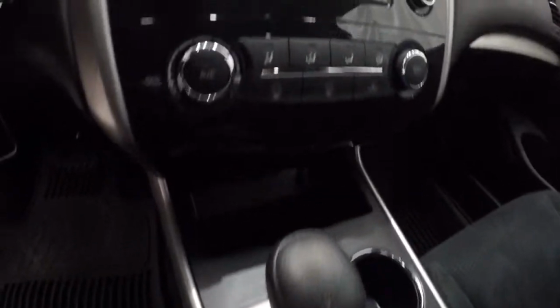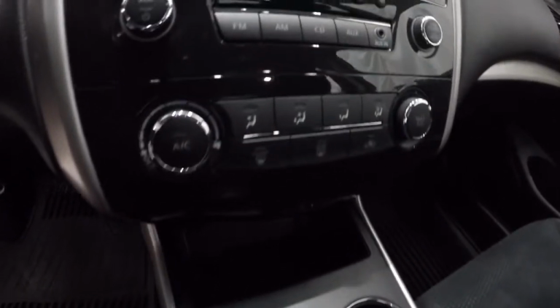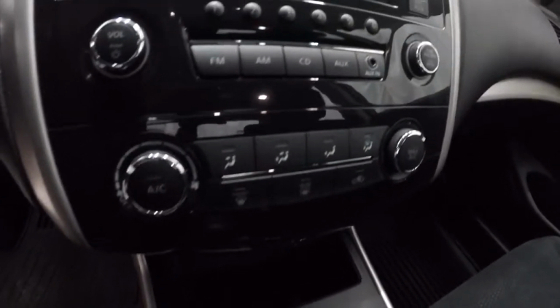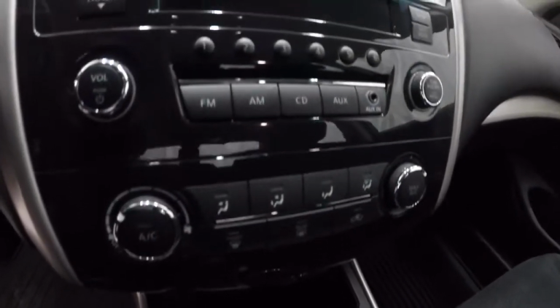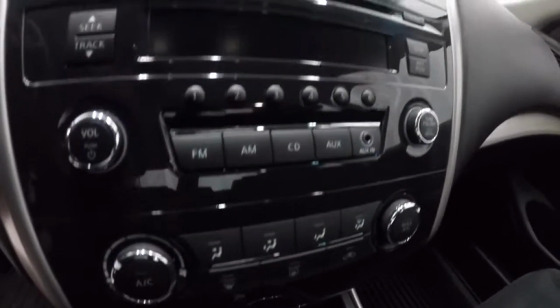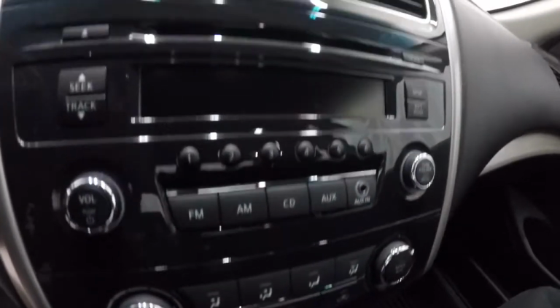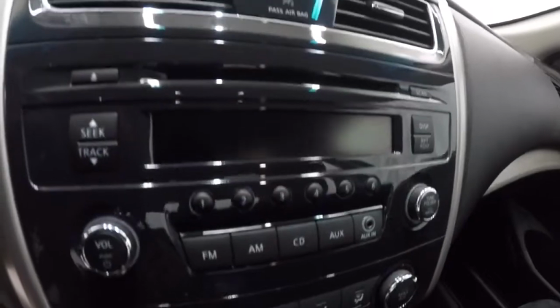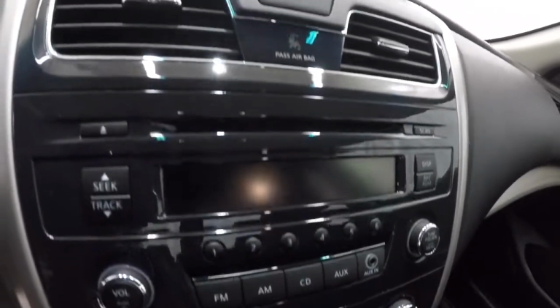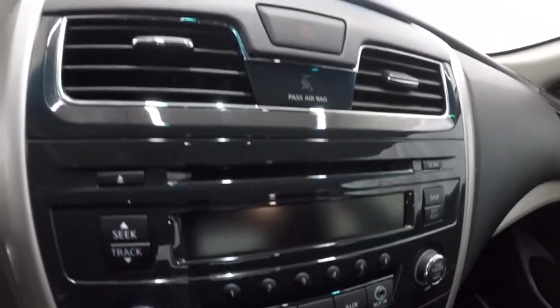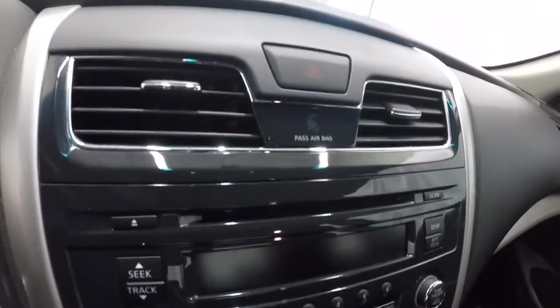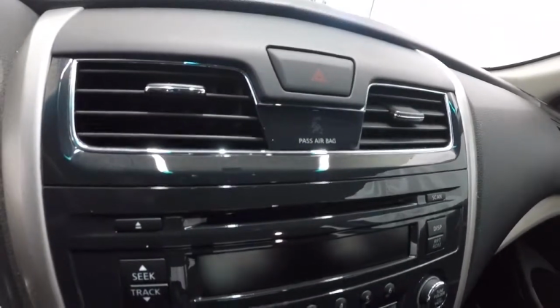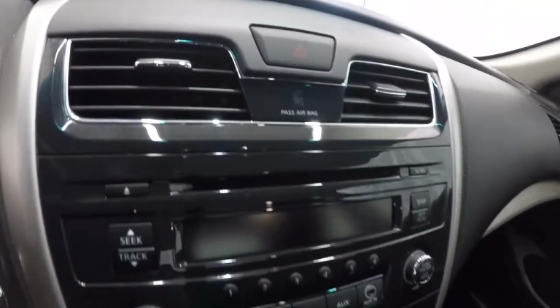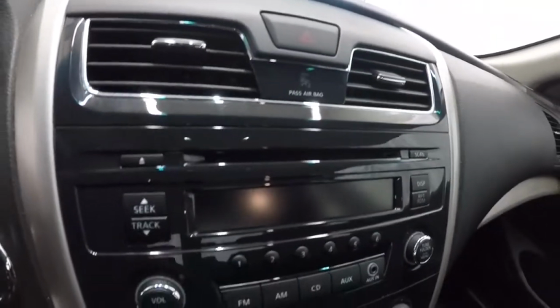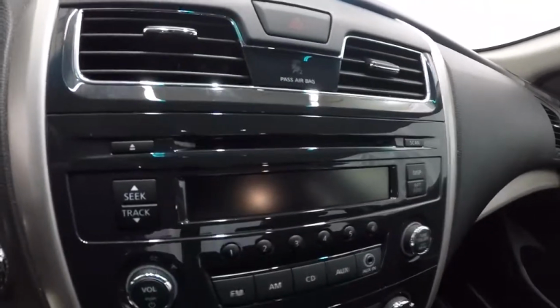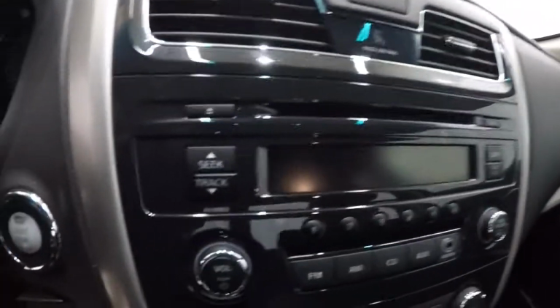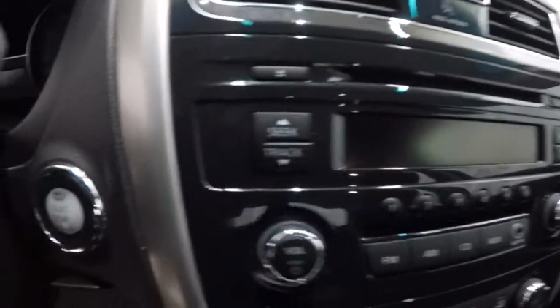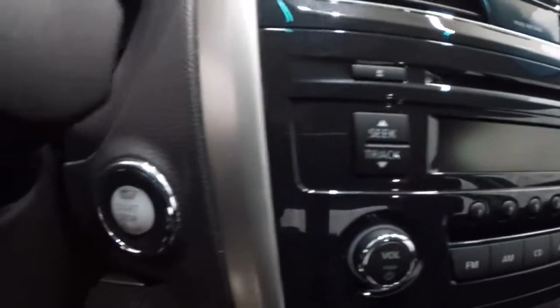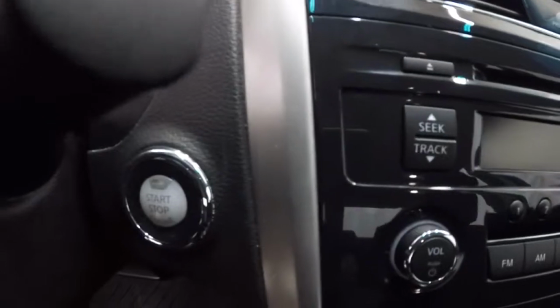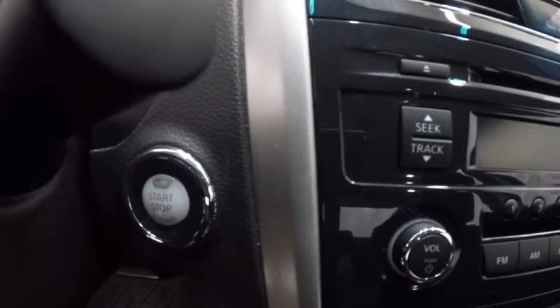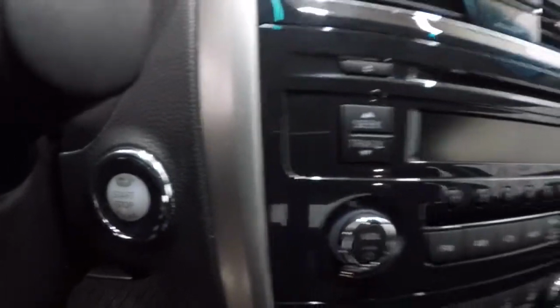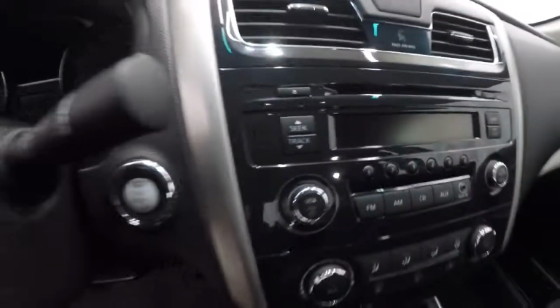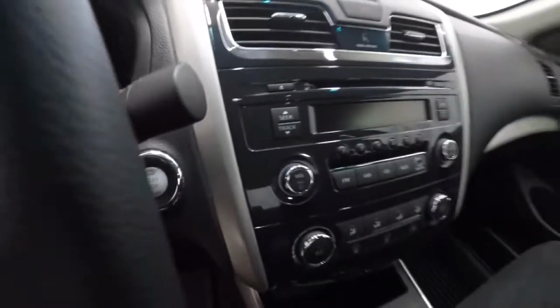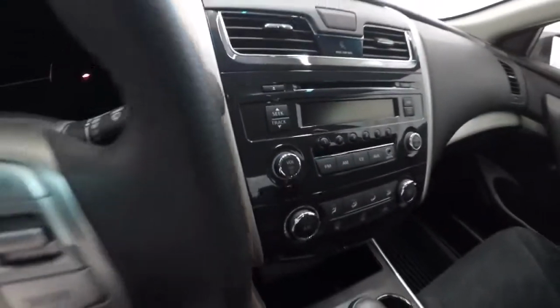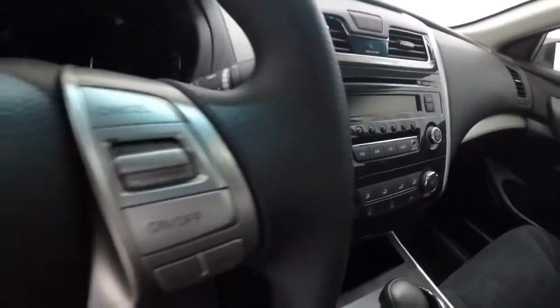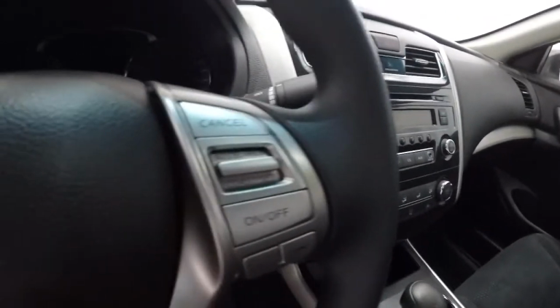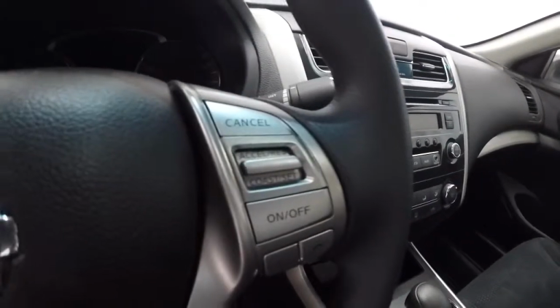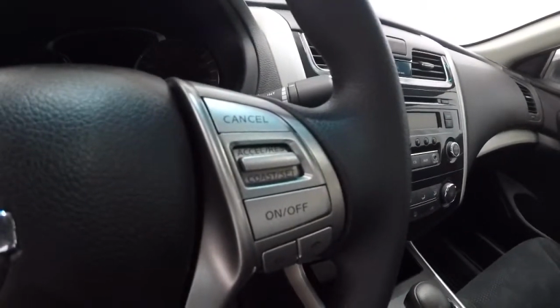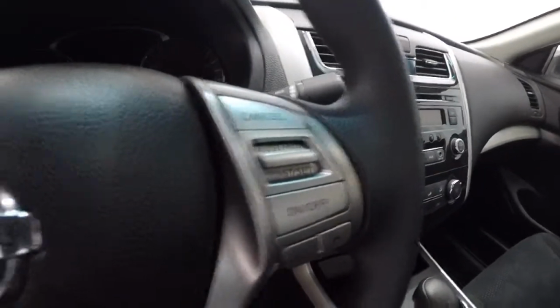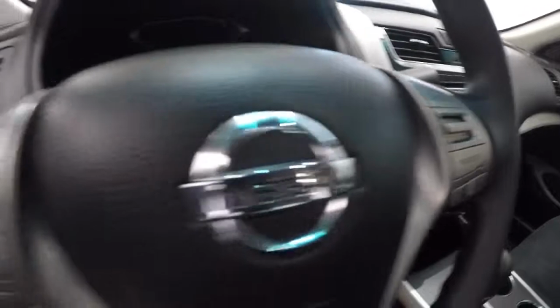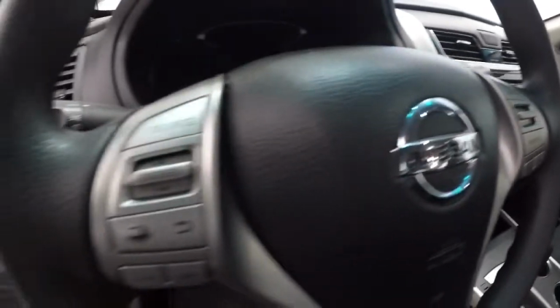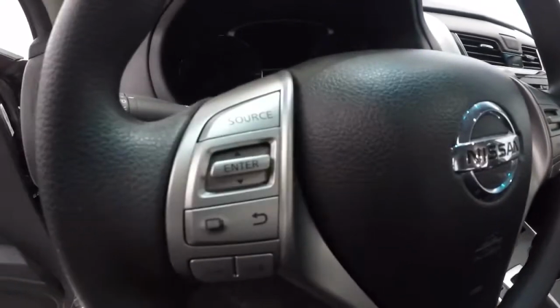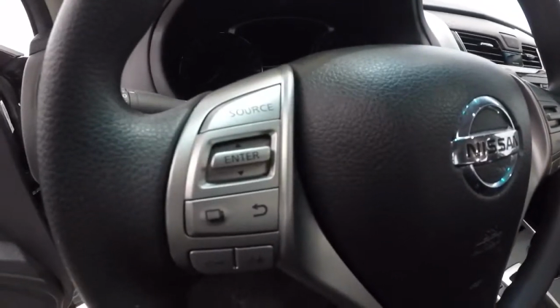Got your climate control area here, AM/FM CD player. And I know earlier I said there was a backup camera, but there is no backup camera. Does have push button start. Got your Bluetooth over here with your cruise control and steering wheel audio controls.